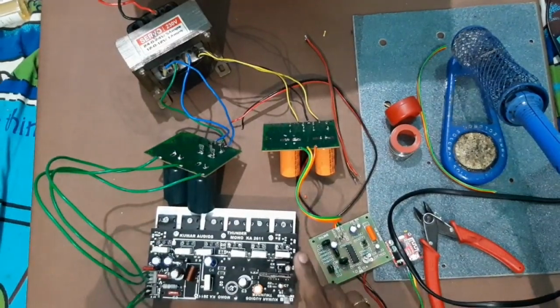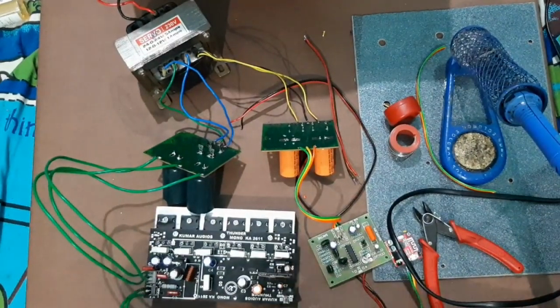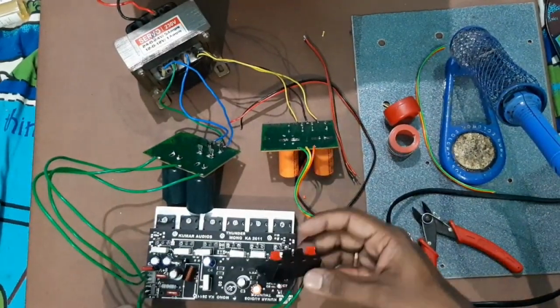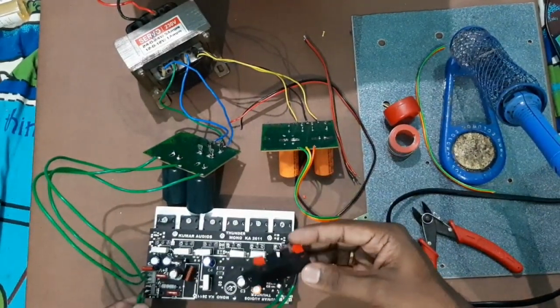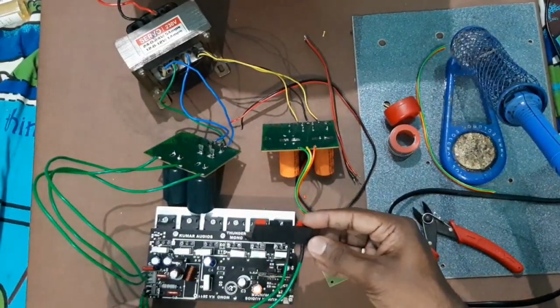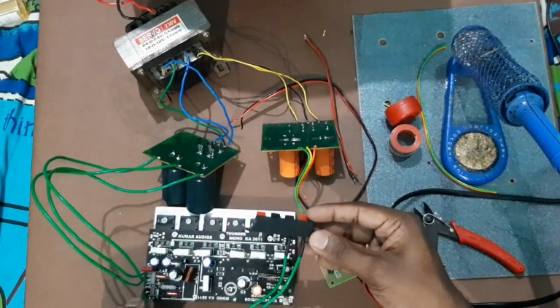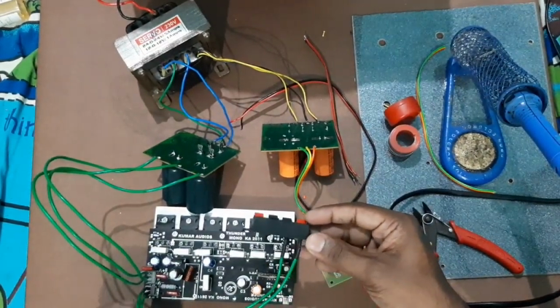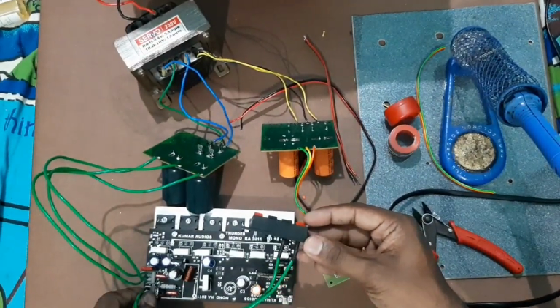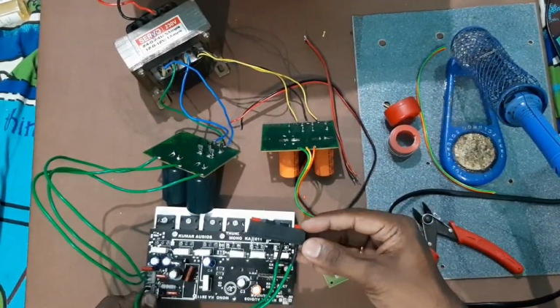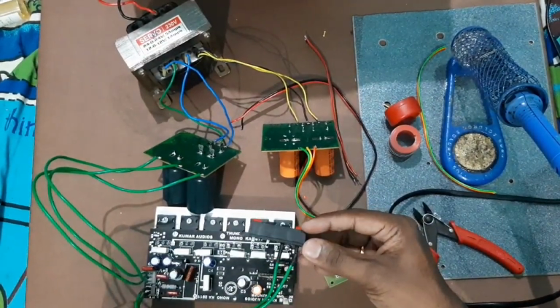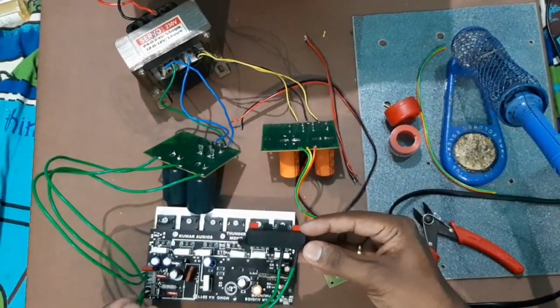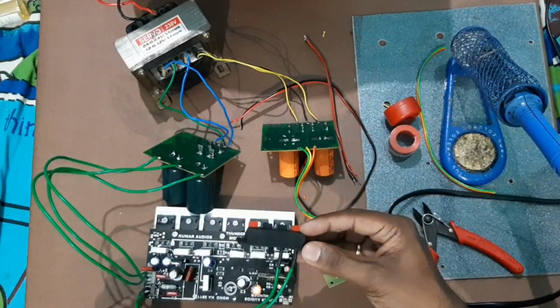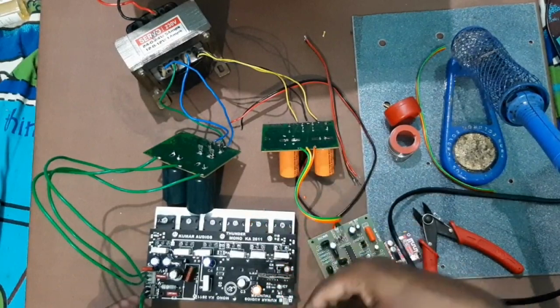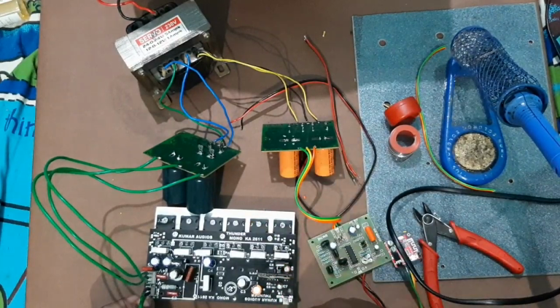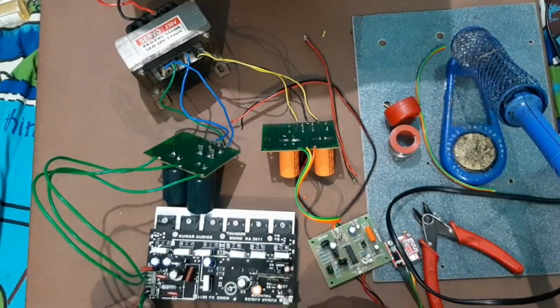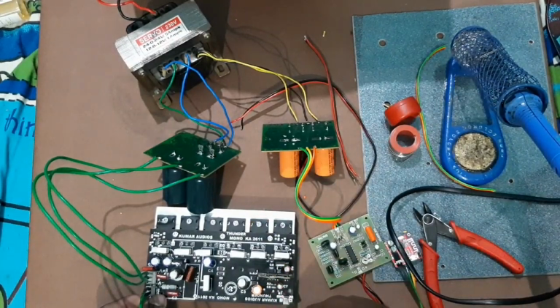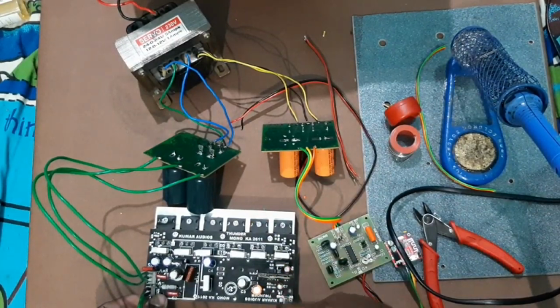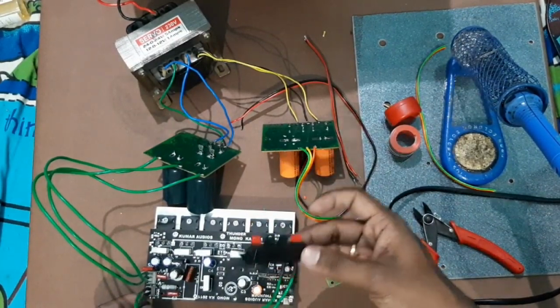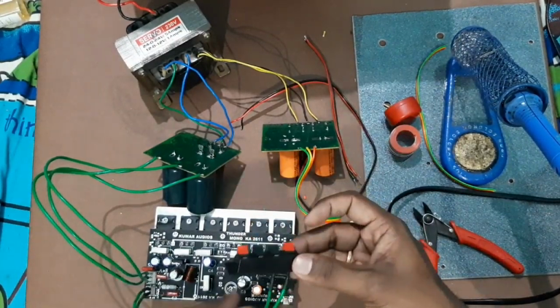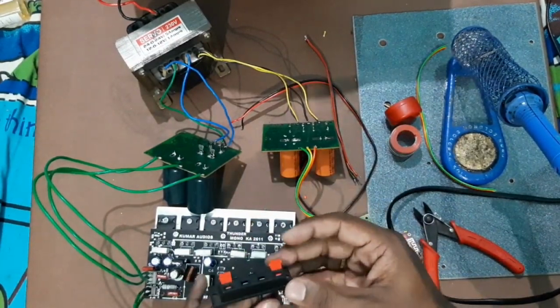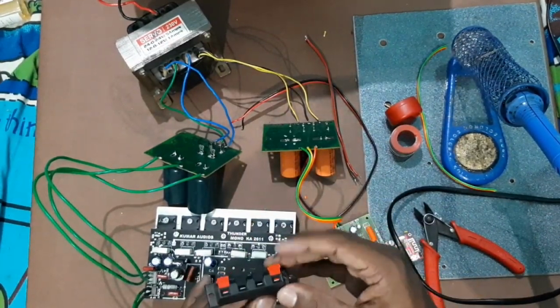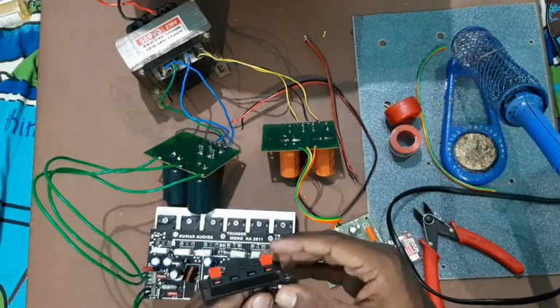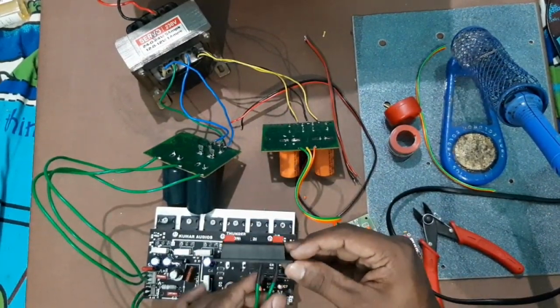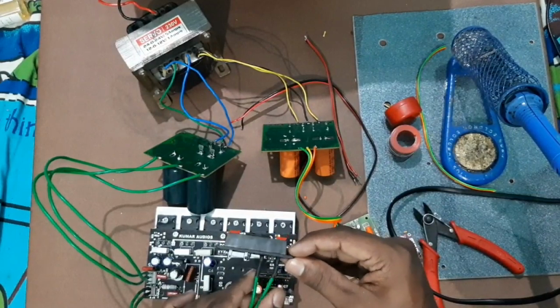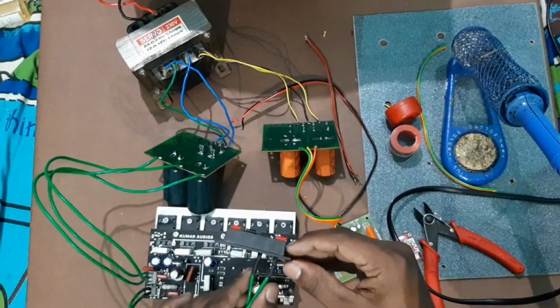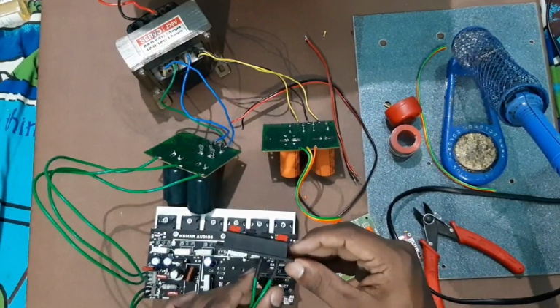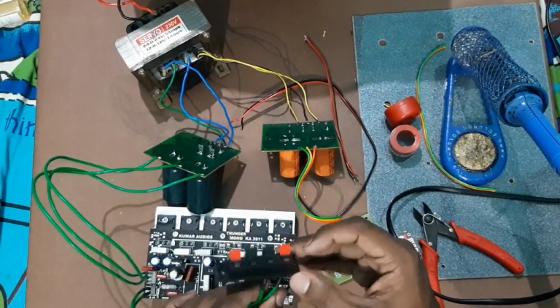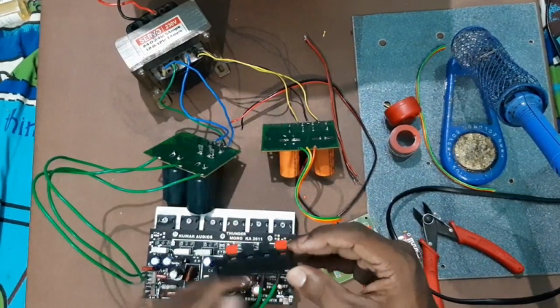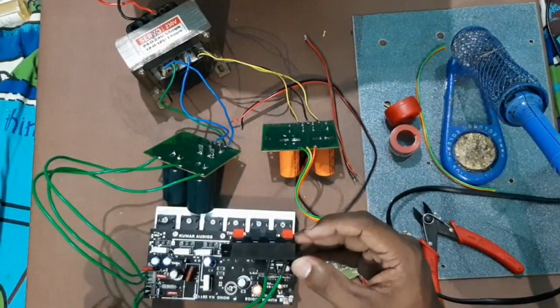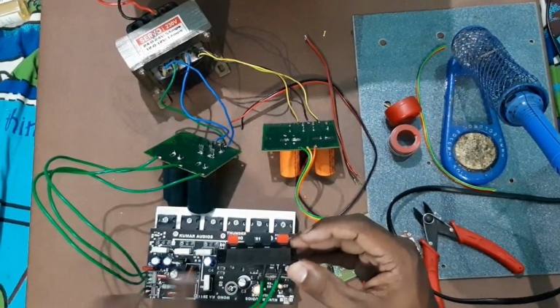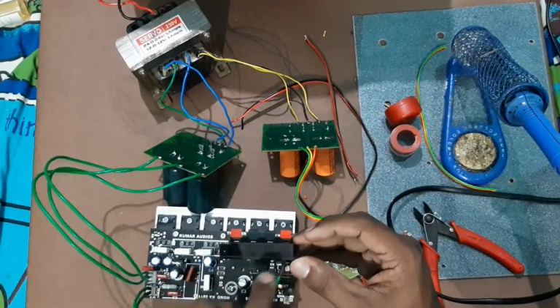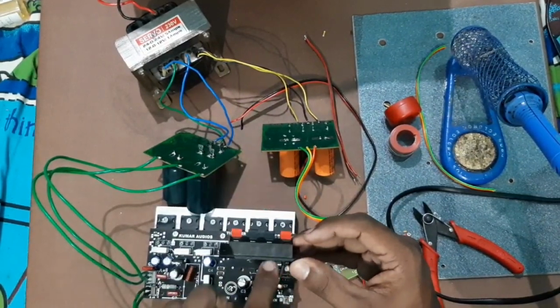We already need to solder the speaker output of the board — plus and minus. You can solder the speaker out from the board. This is the positive and this is the negative.